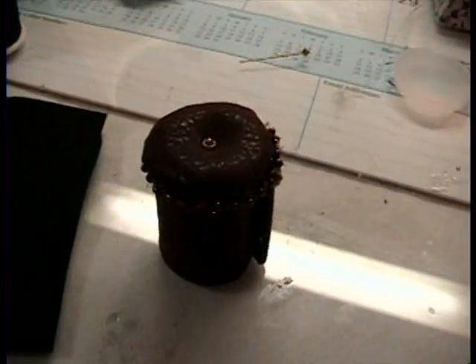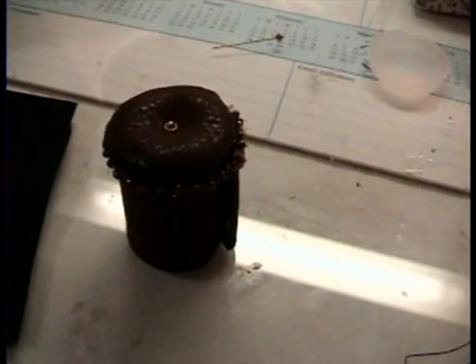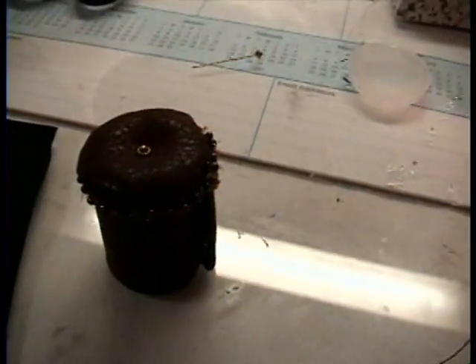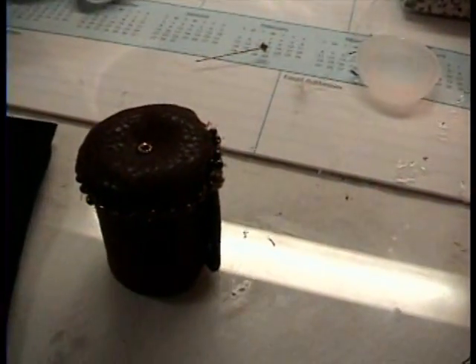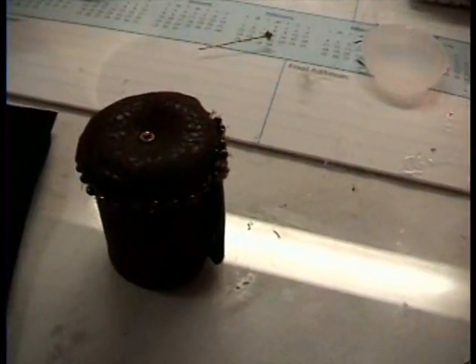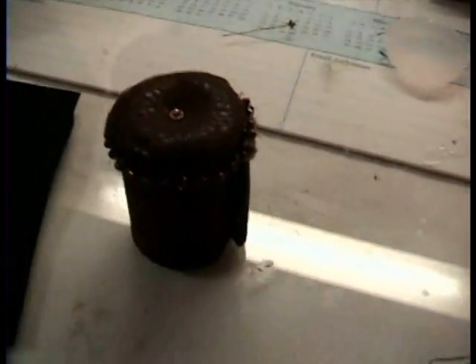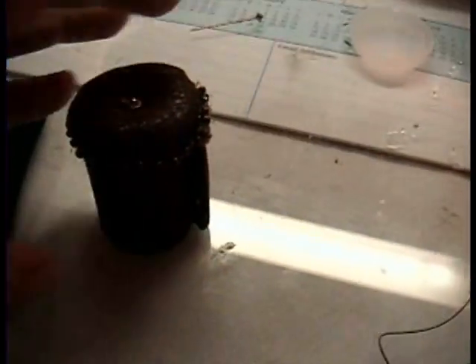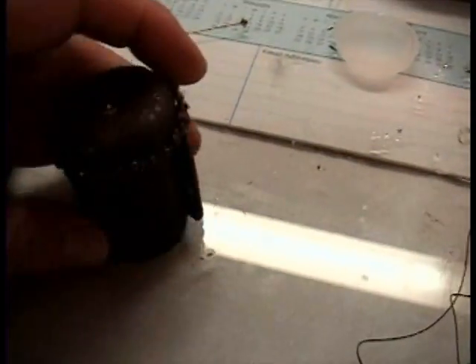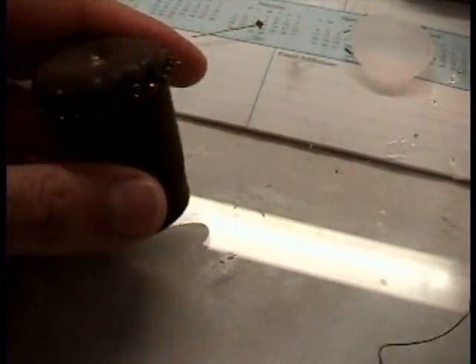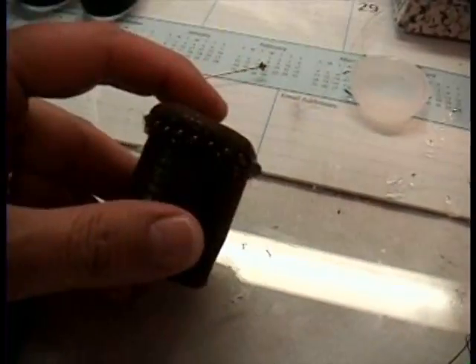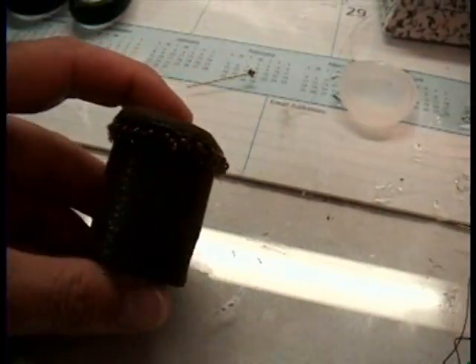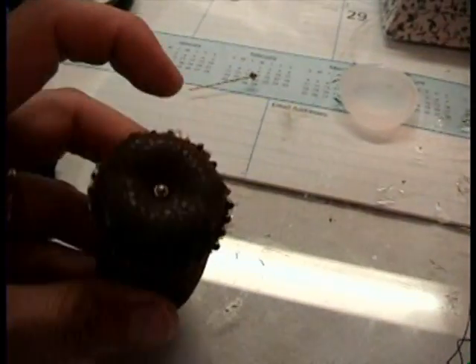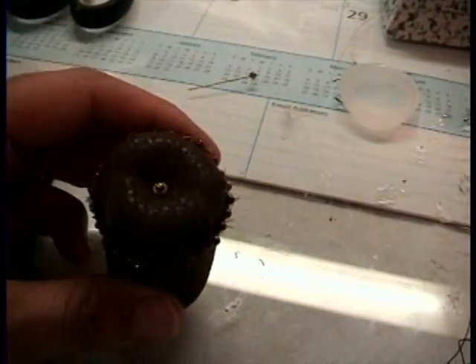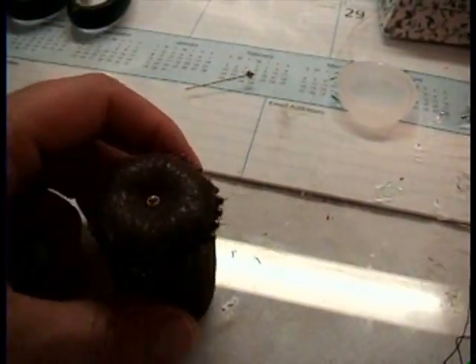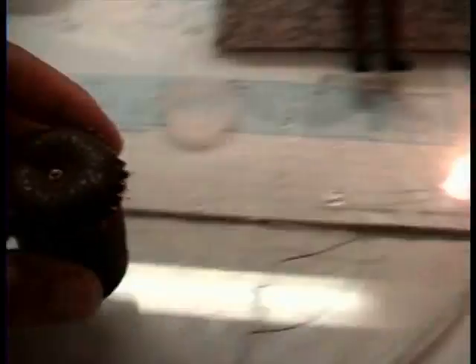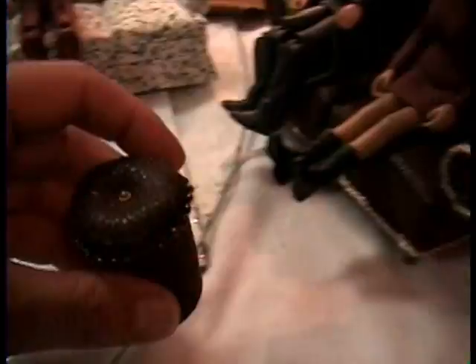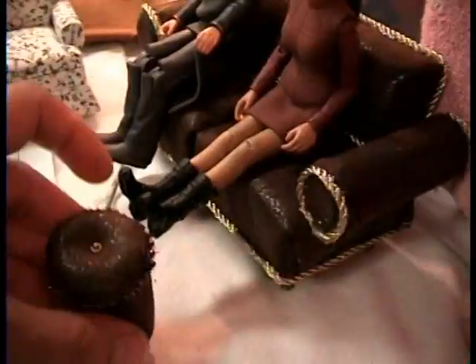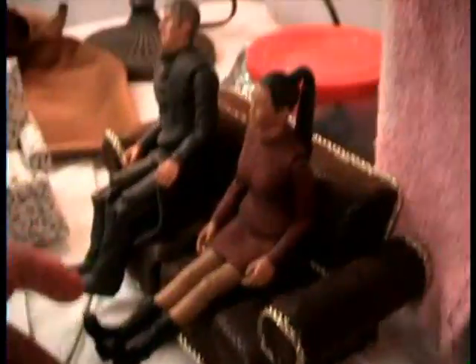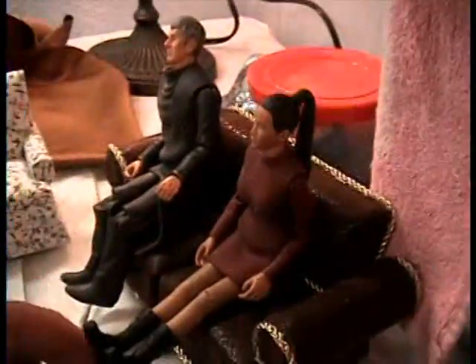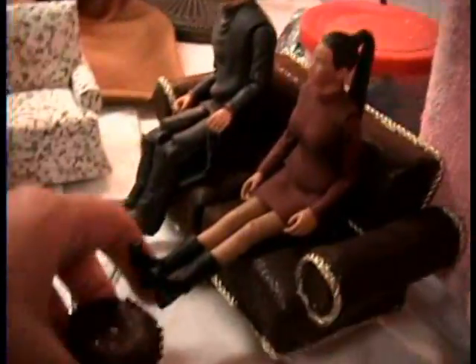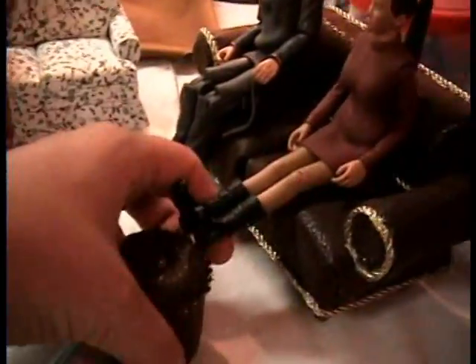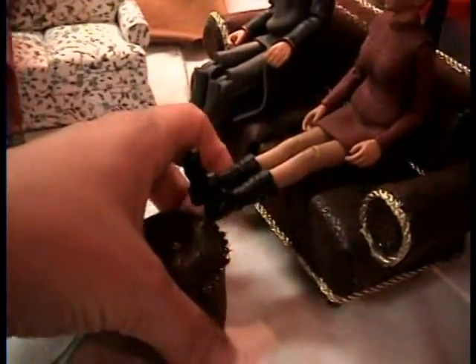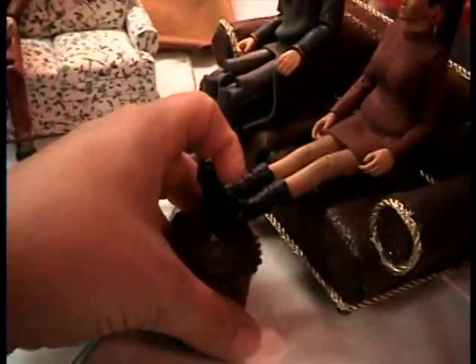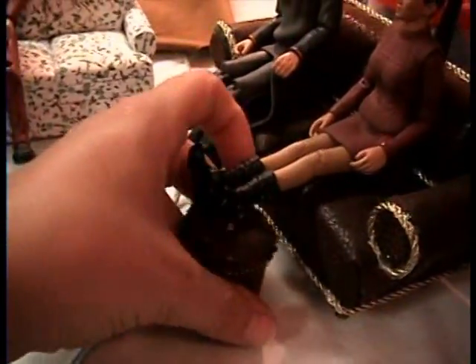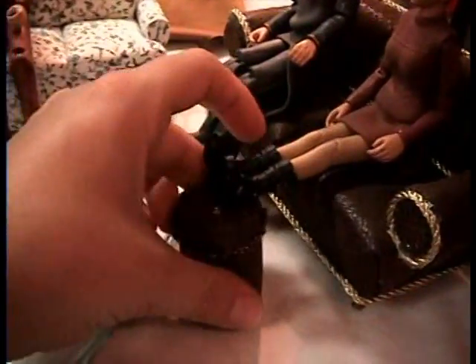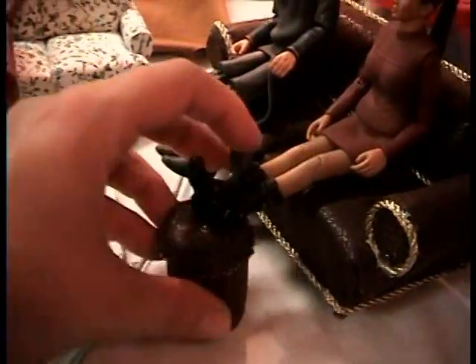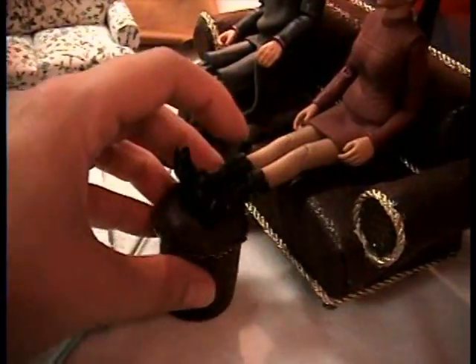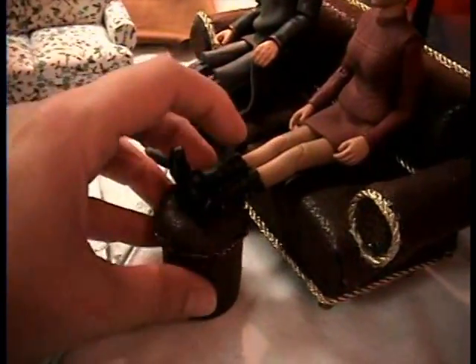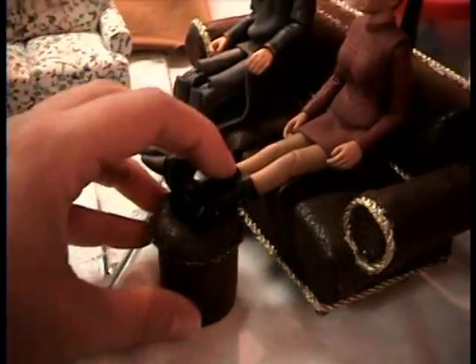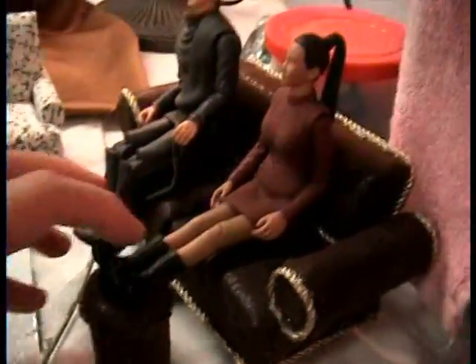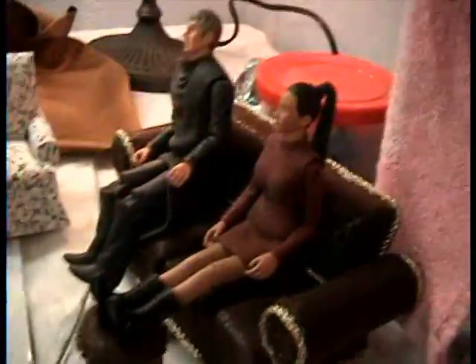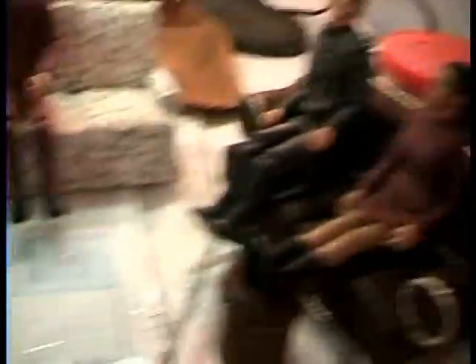Next up we're making the ottoman. The ottoman is just this little footrest thing. Here's Uhura — put her feet up. There you go.